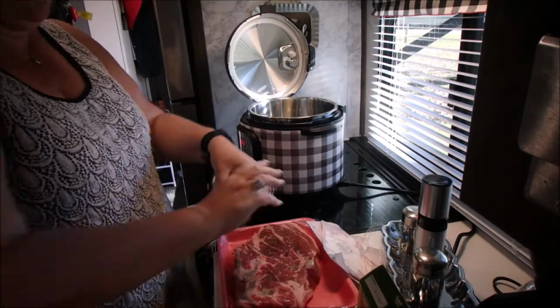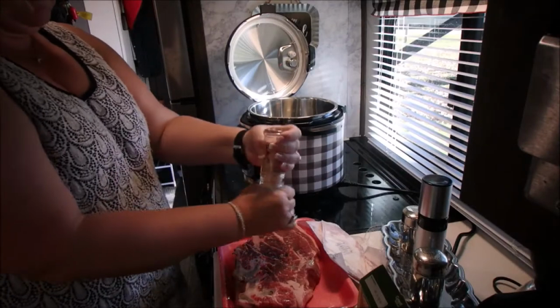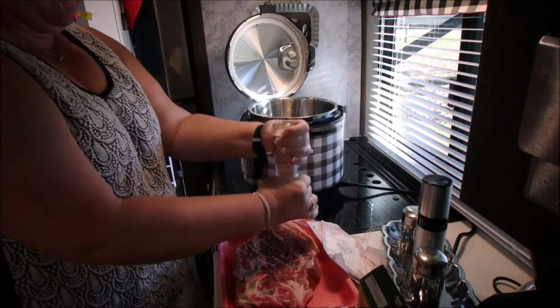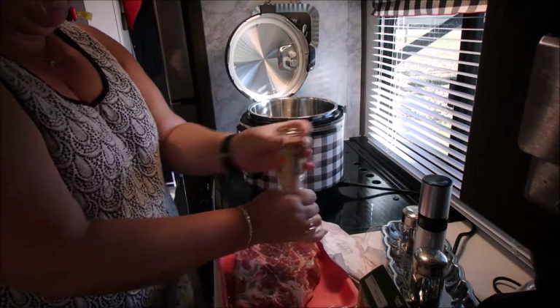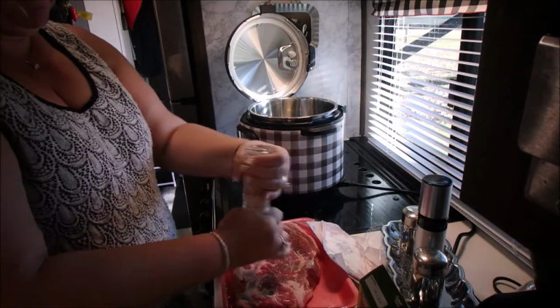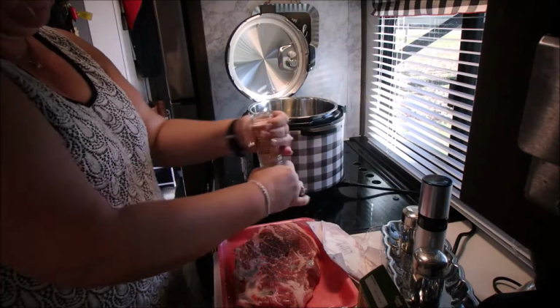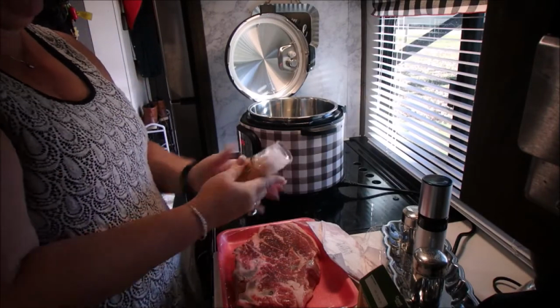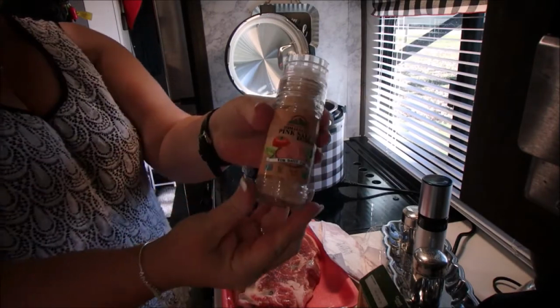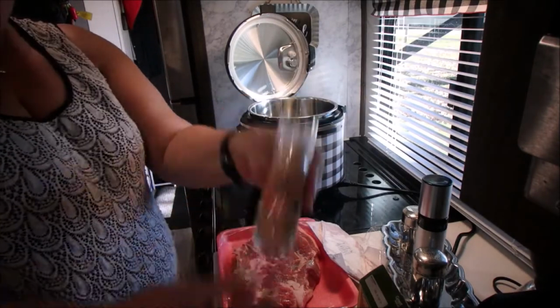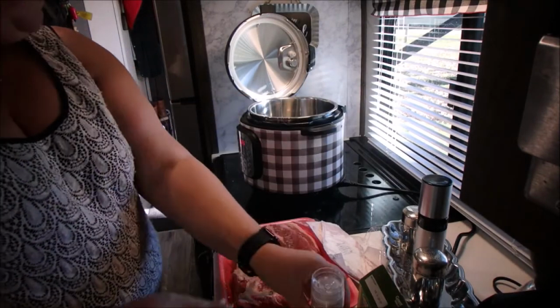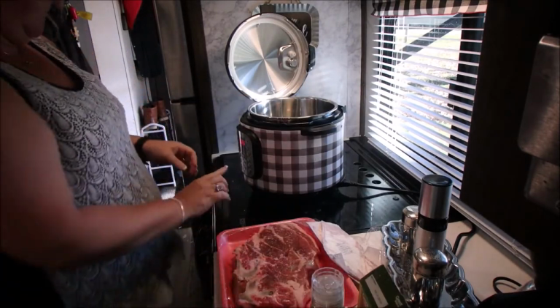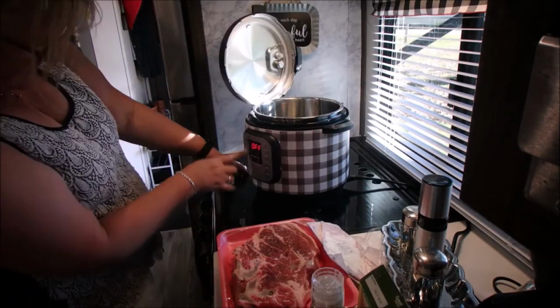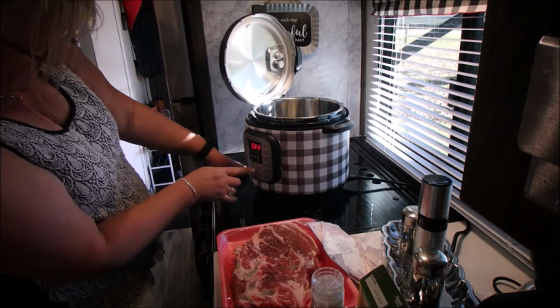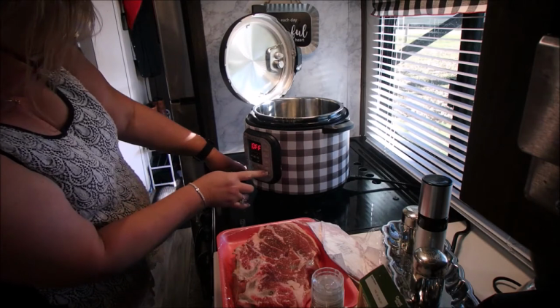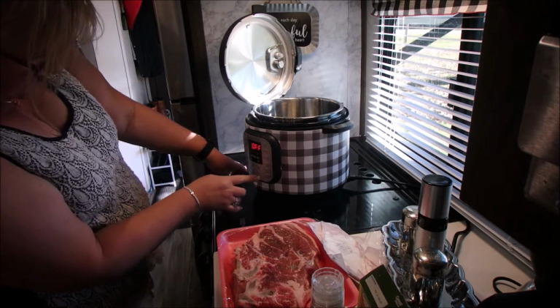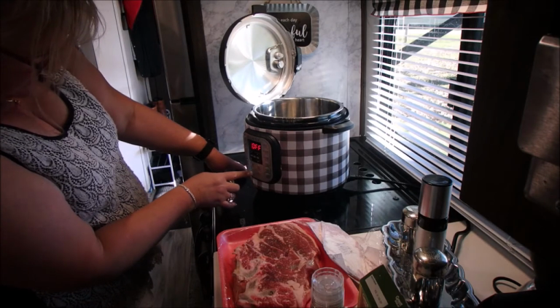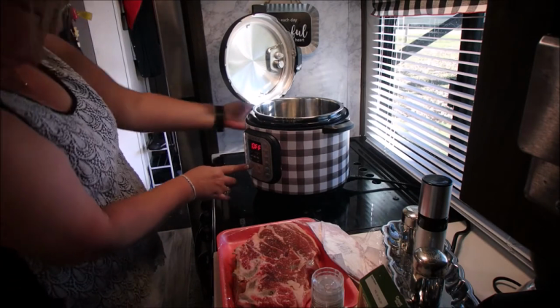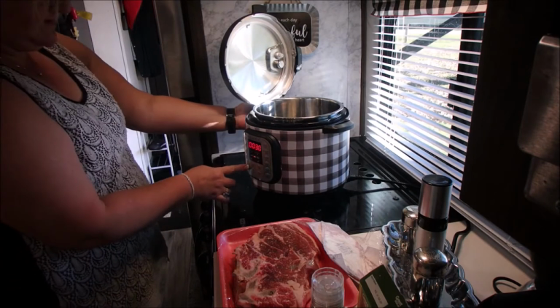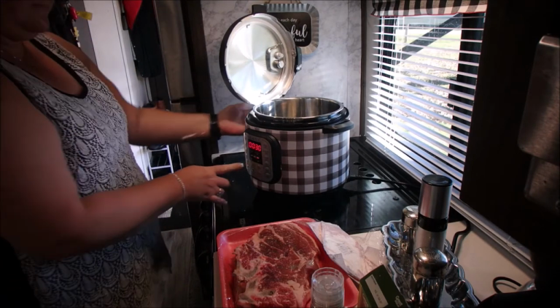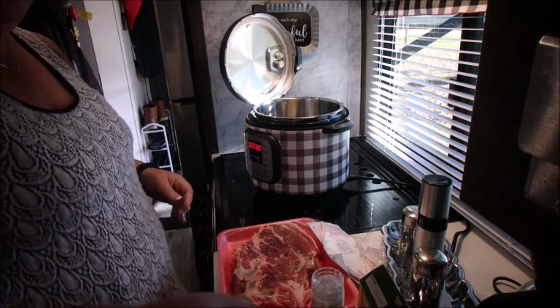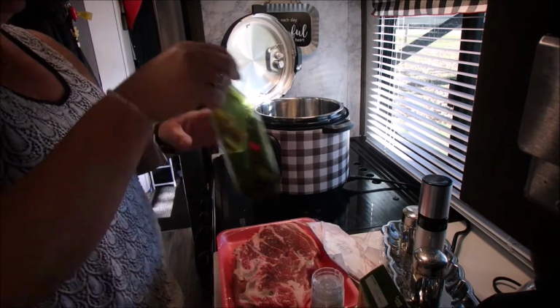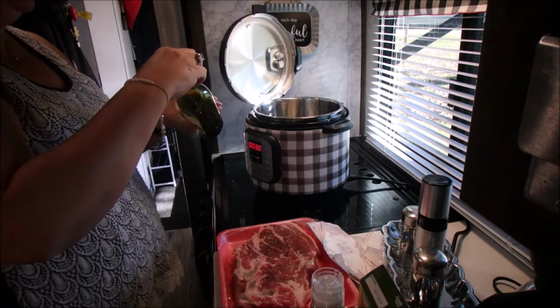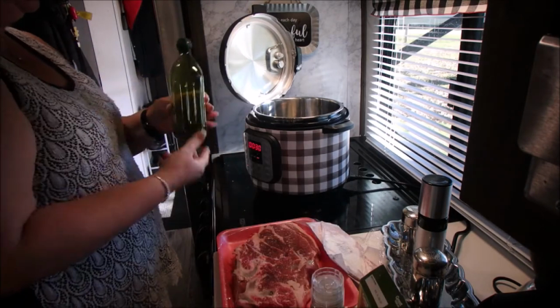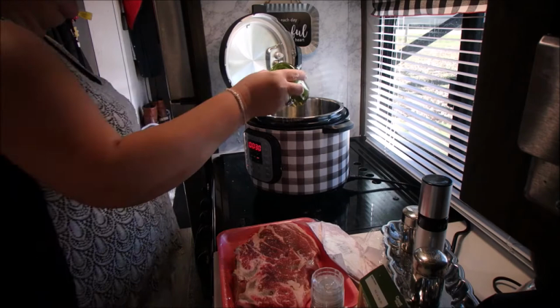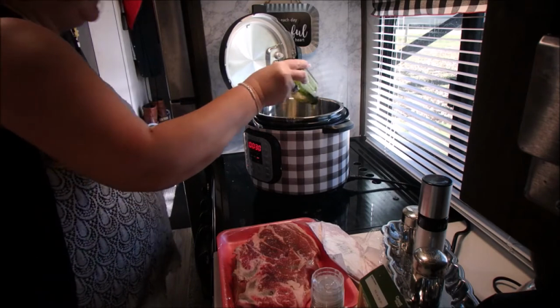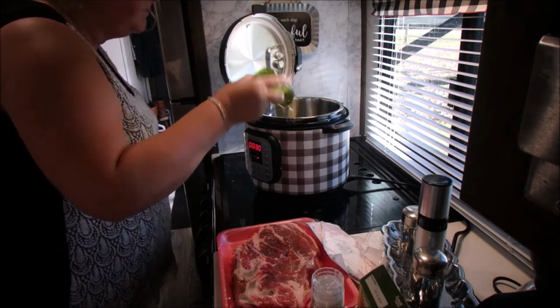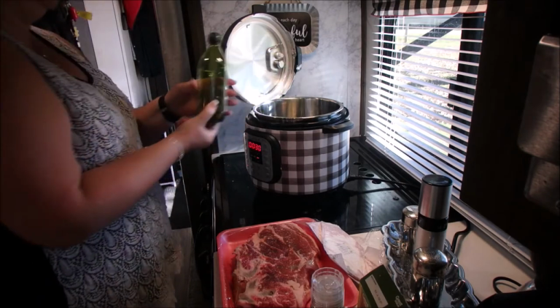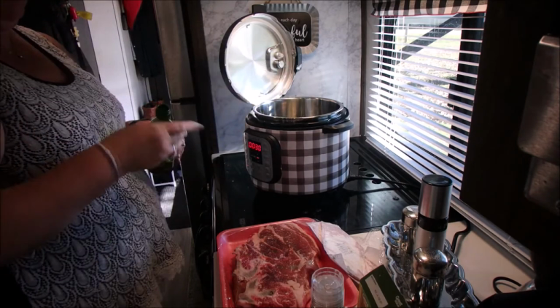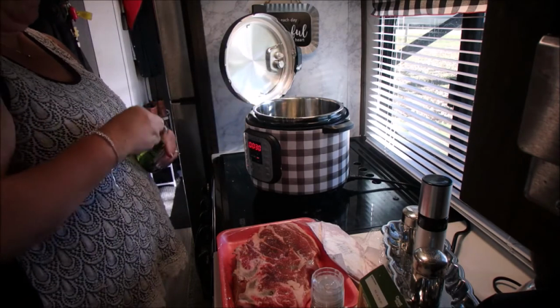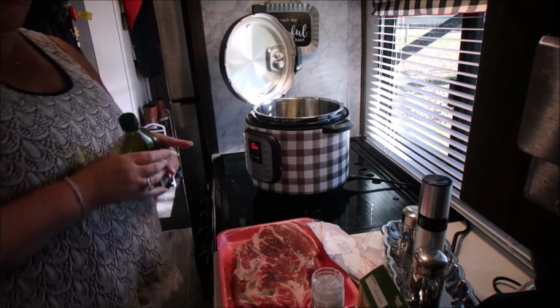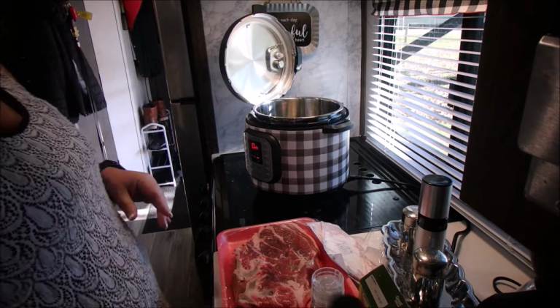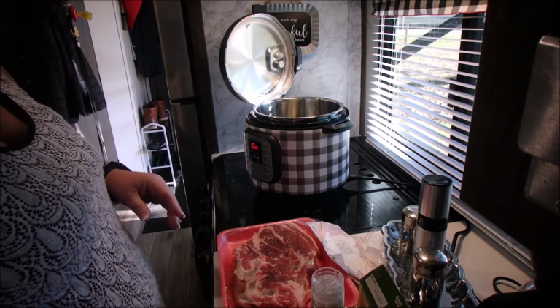Today I'm going to do a chuck roast in the Instant Pot. I'm just putting some Himalayan pink salt on it and setting it to sauté. I'm going to put a little olive oil in there and brown it on both sides.